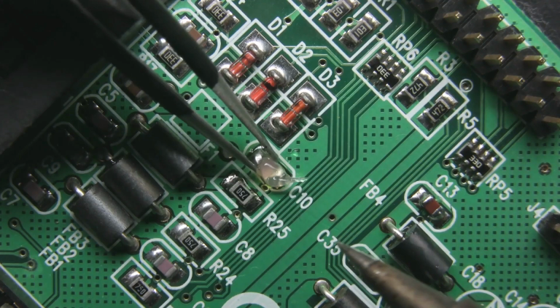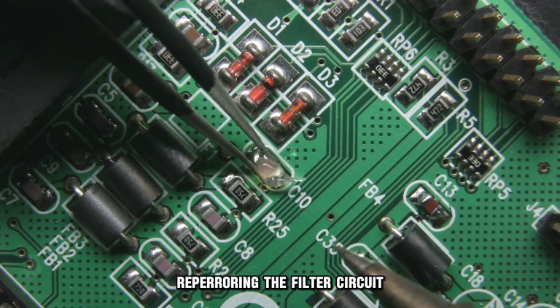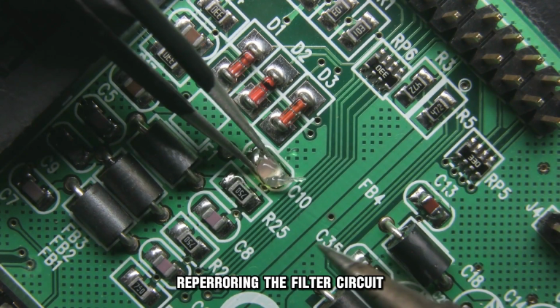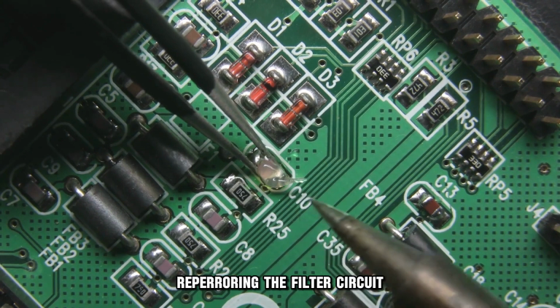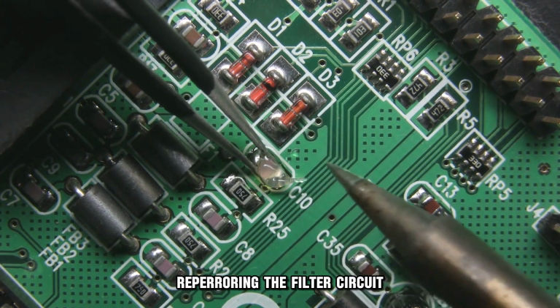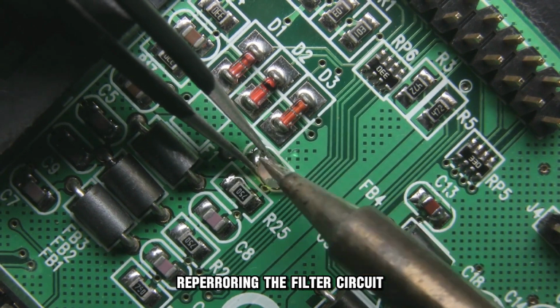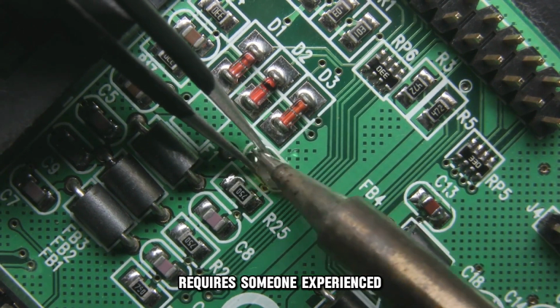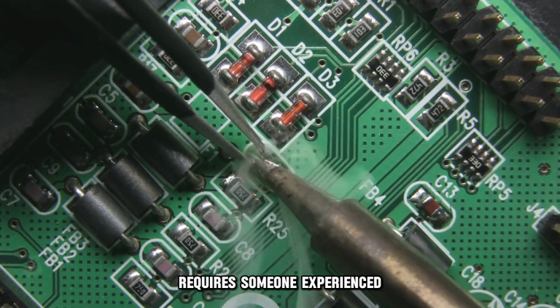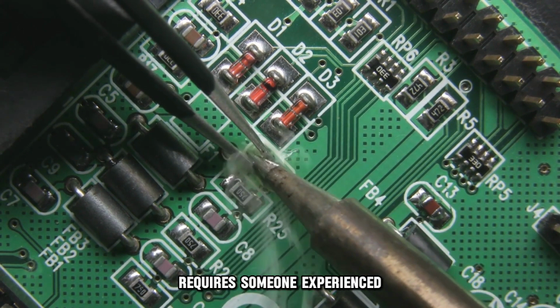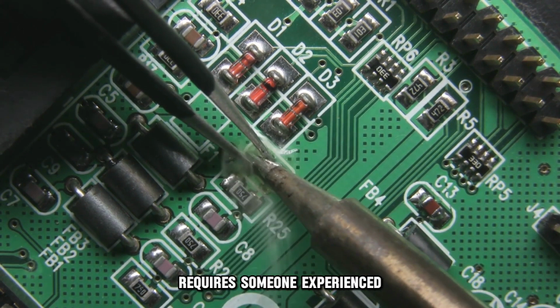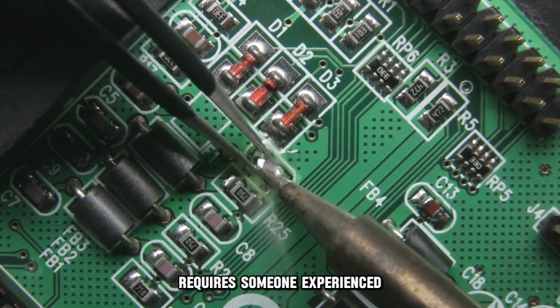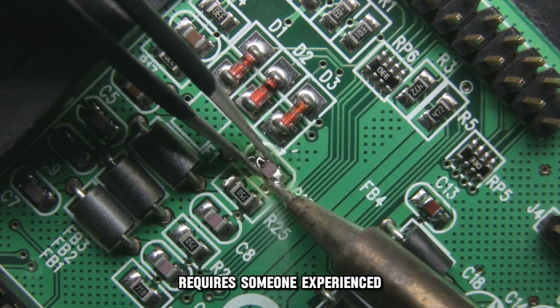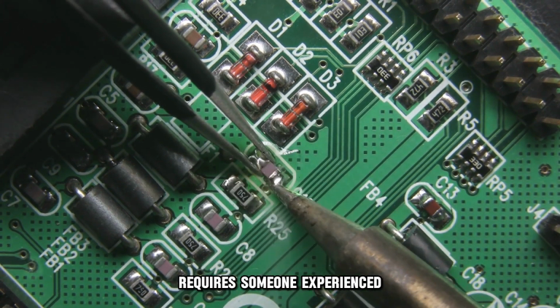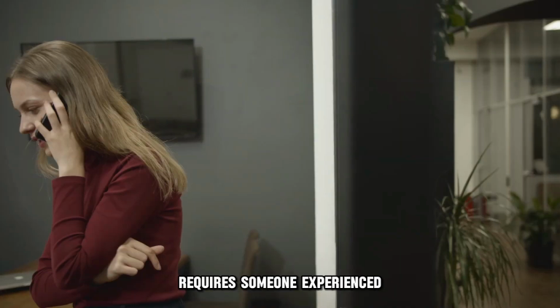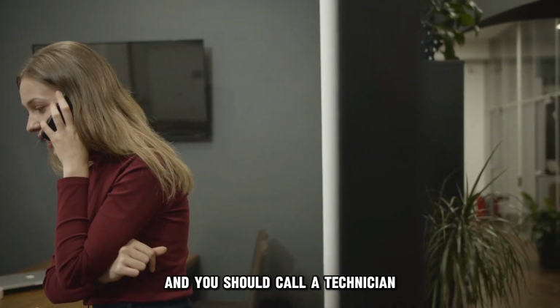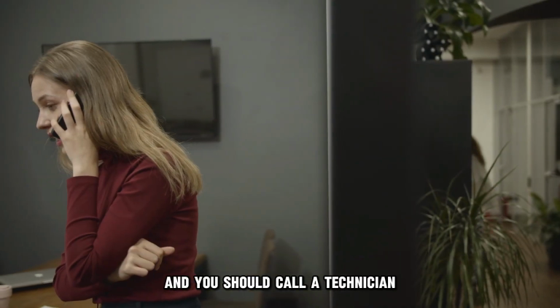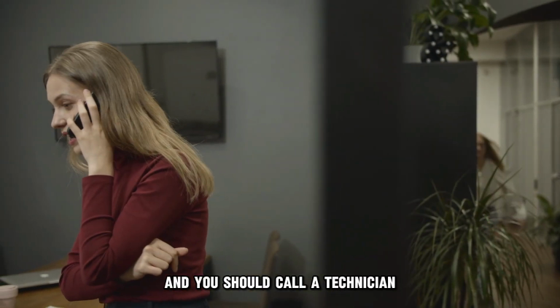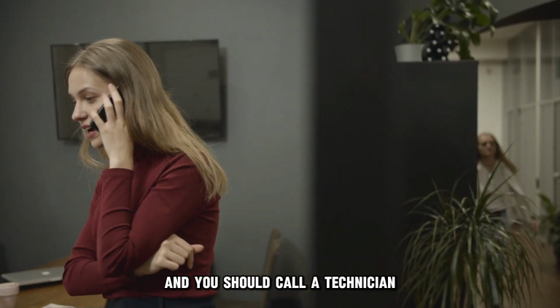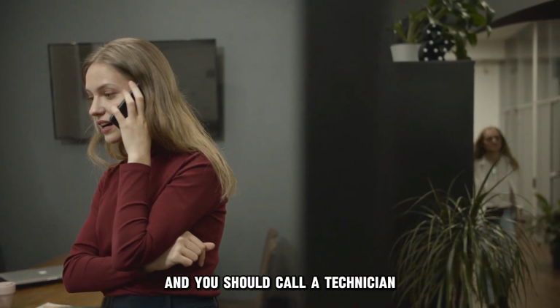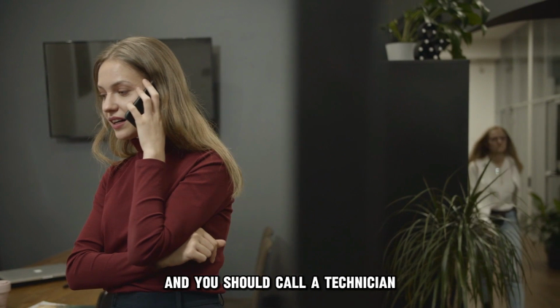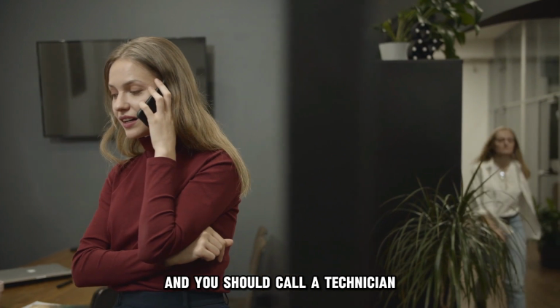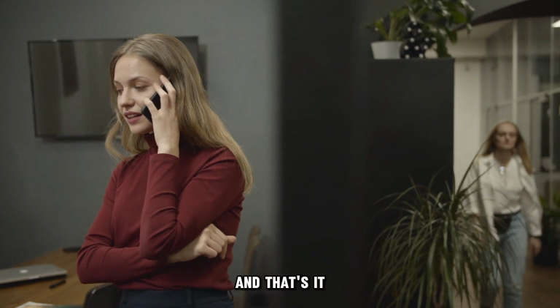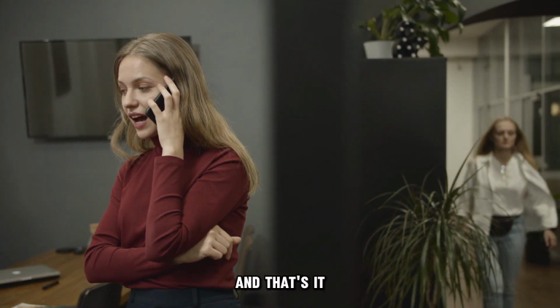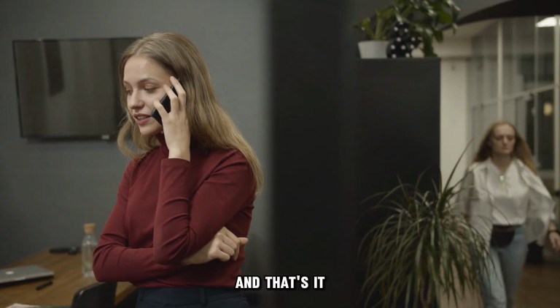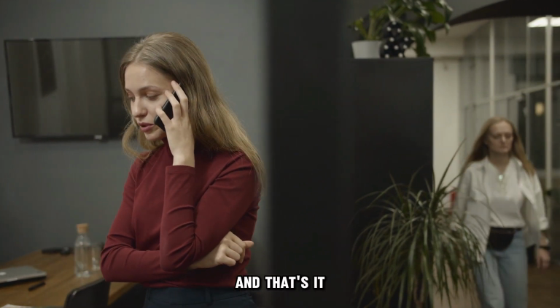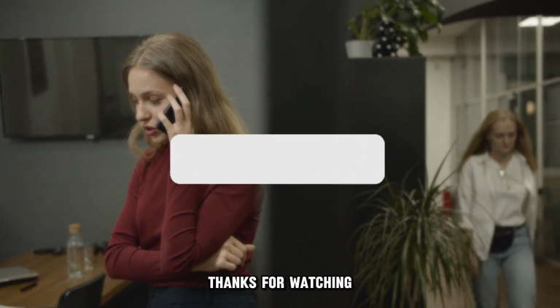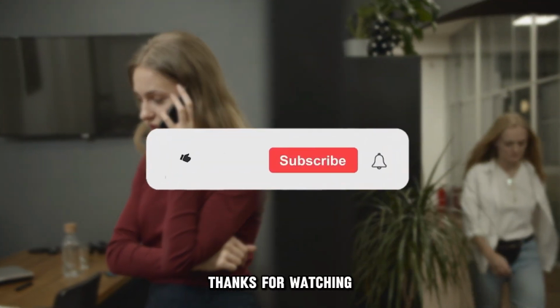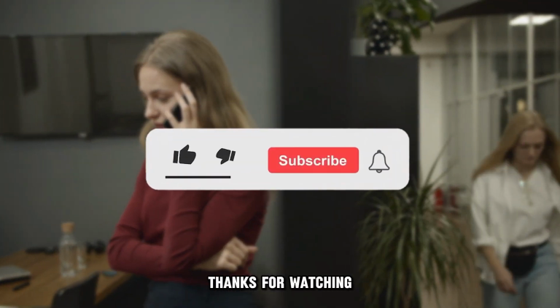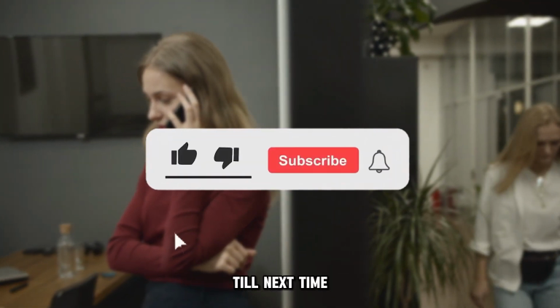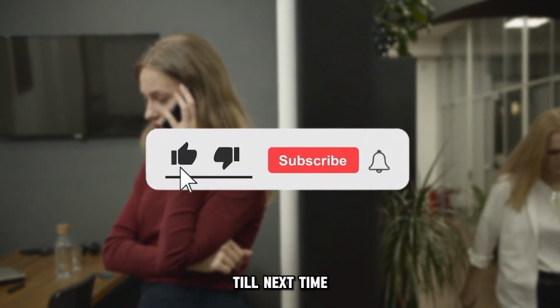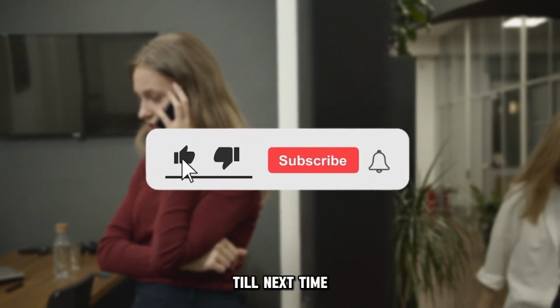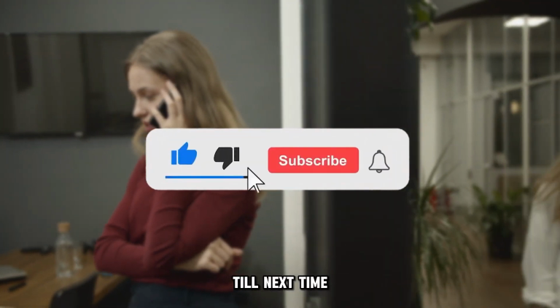Repairing the filter circuit requires someone experienced, and you should call a technician. And that's it — thanks for watching. Till next time.